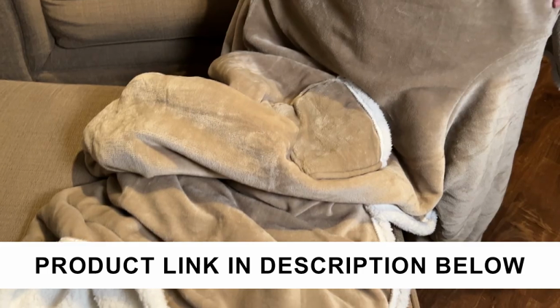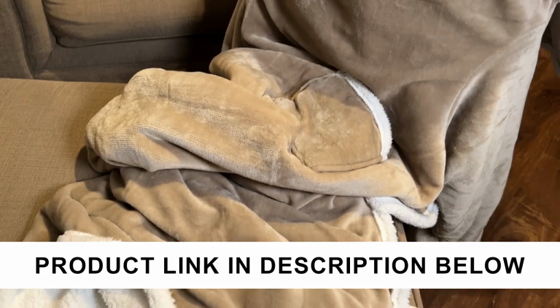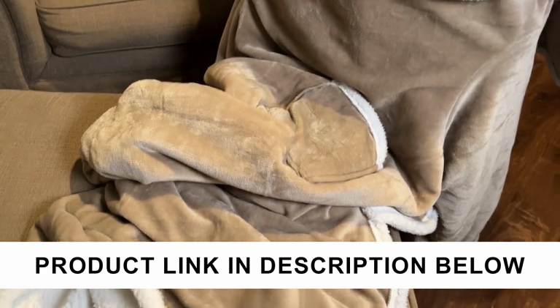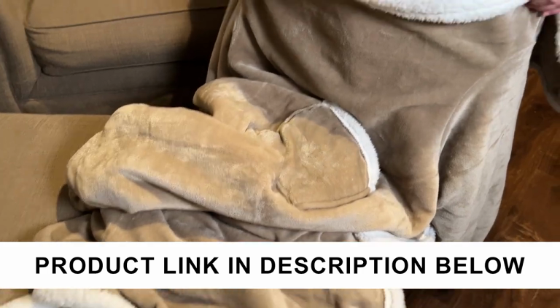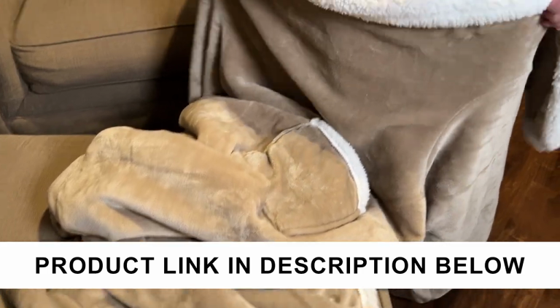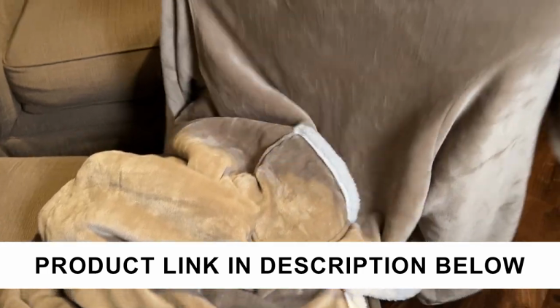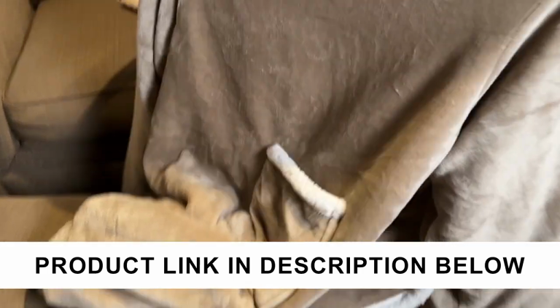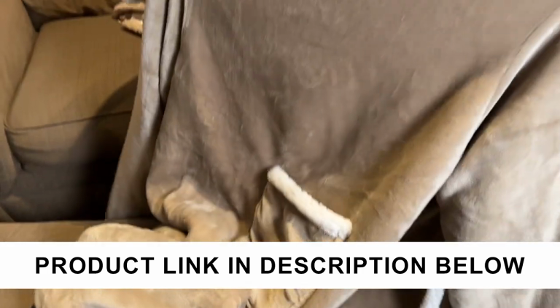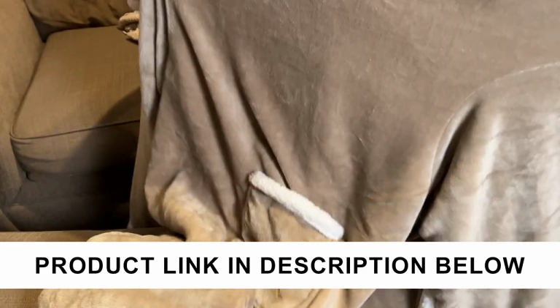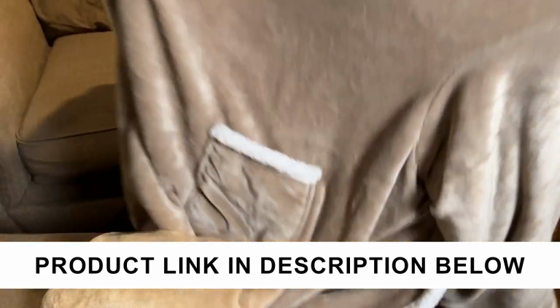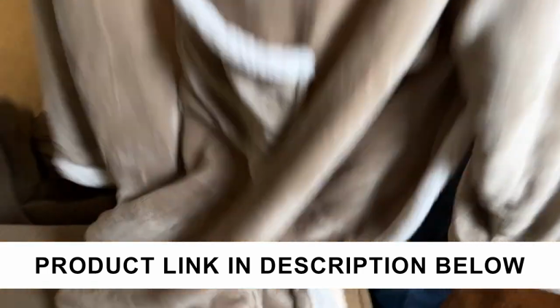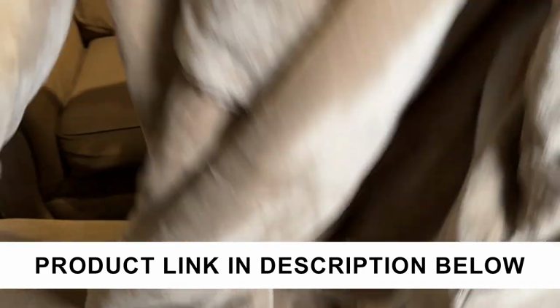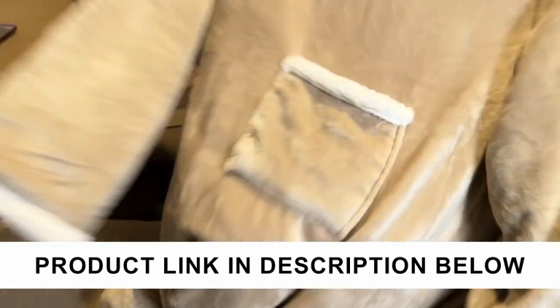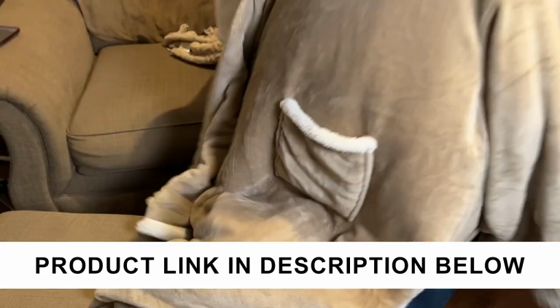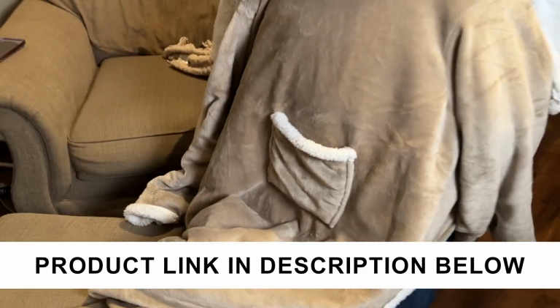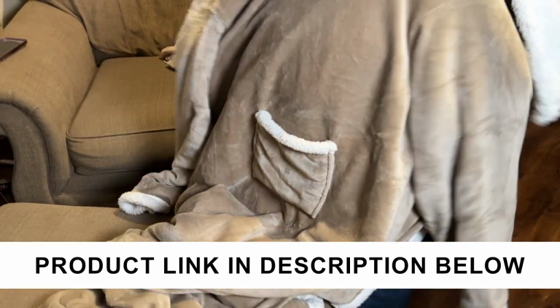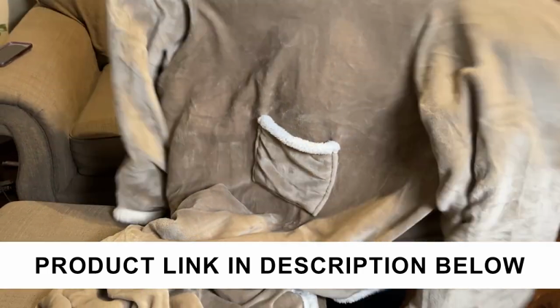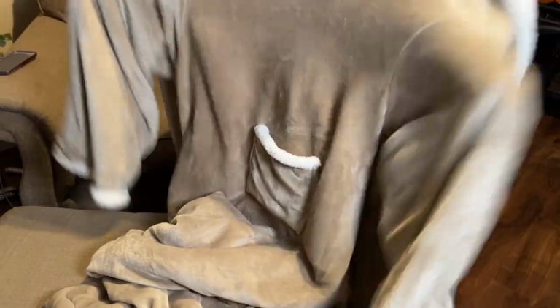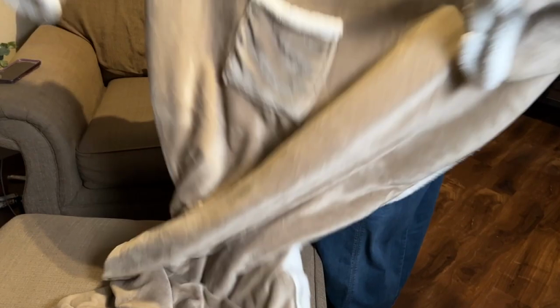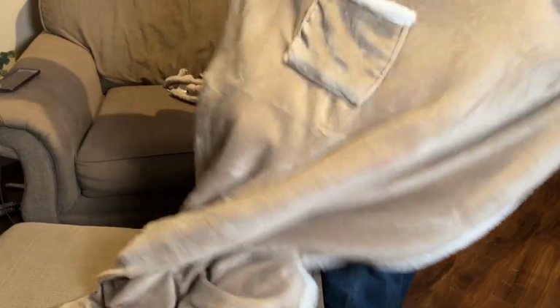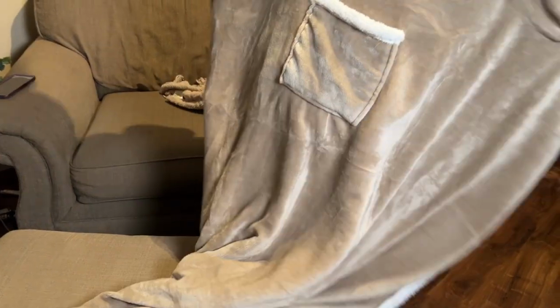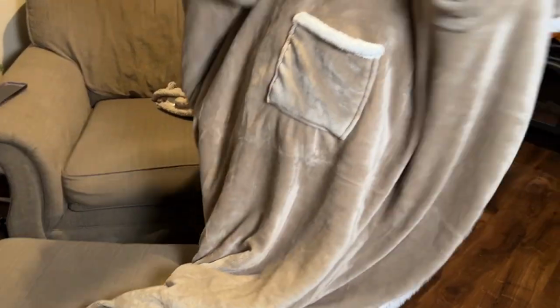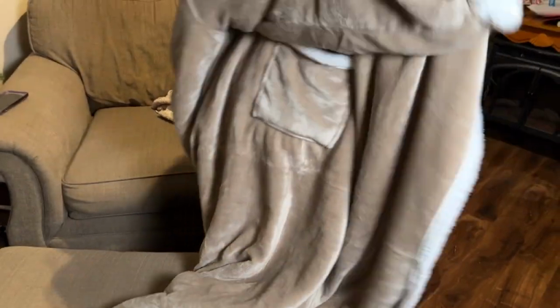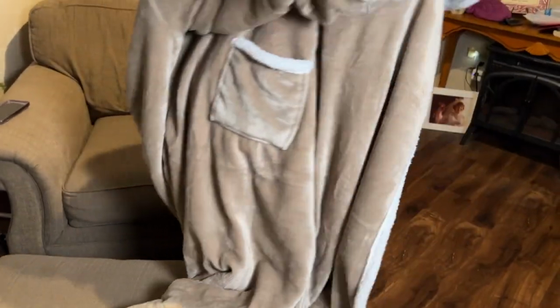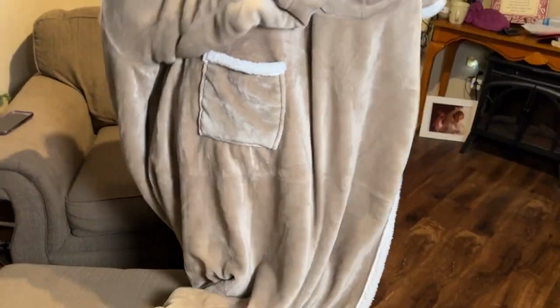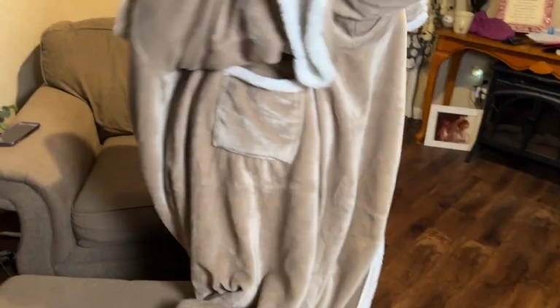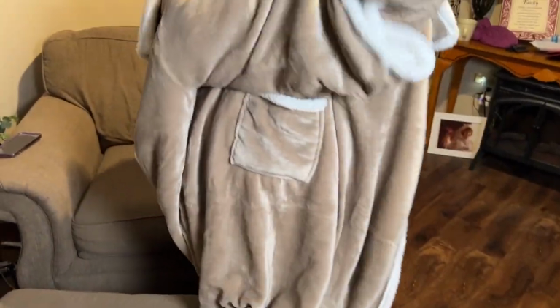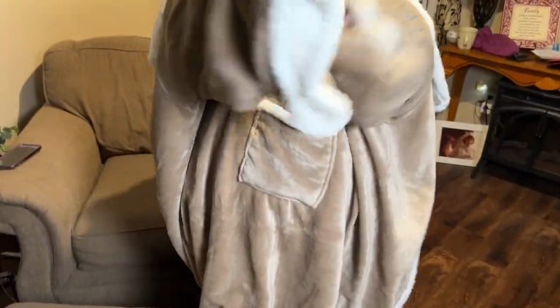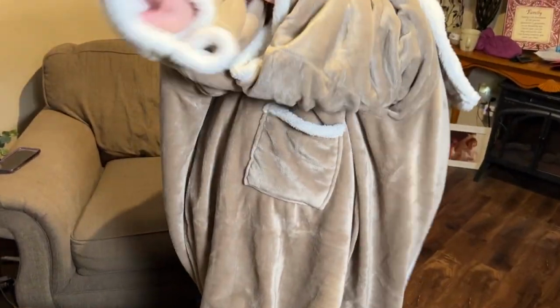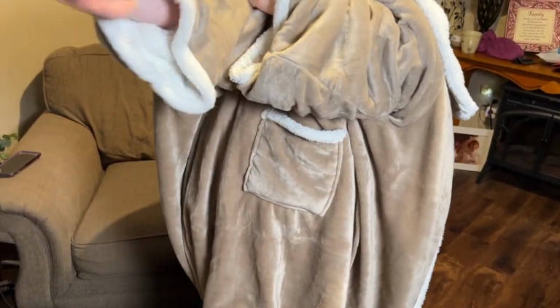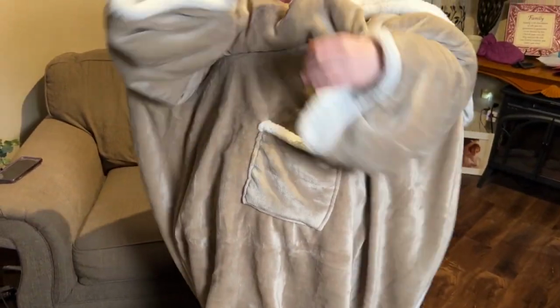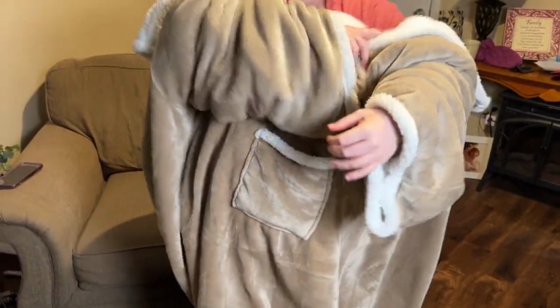This is their Terrenia, I guess that's how you pronounce it, wearable blanket. I purchased this for my wife for a gift, and she really, really likes it.